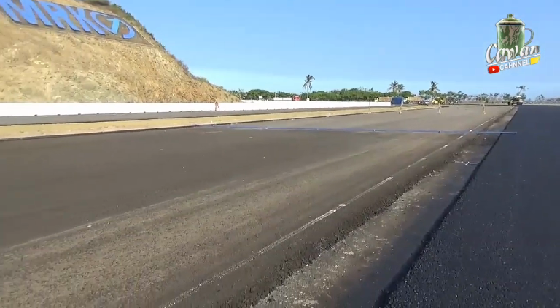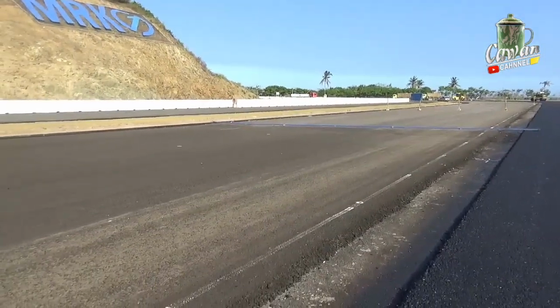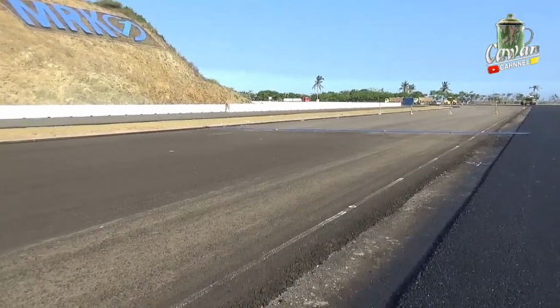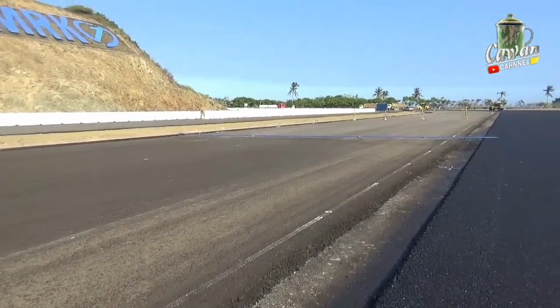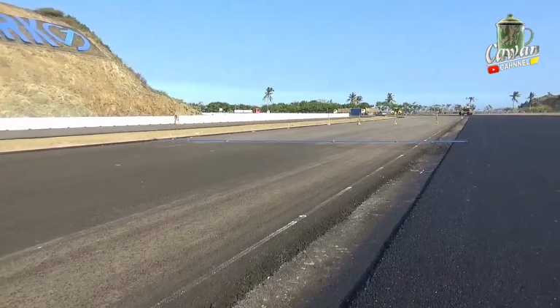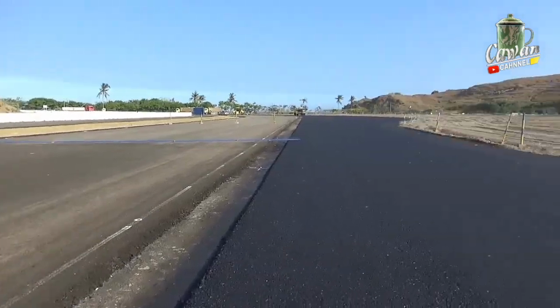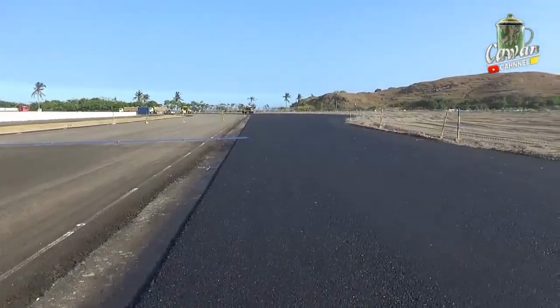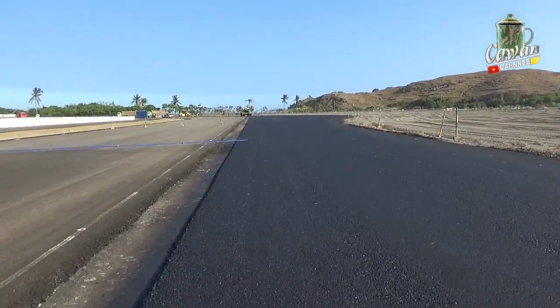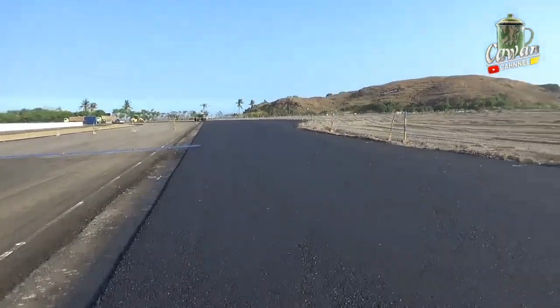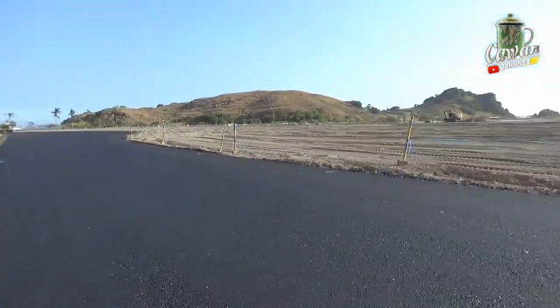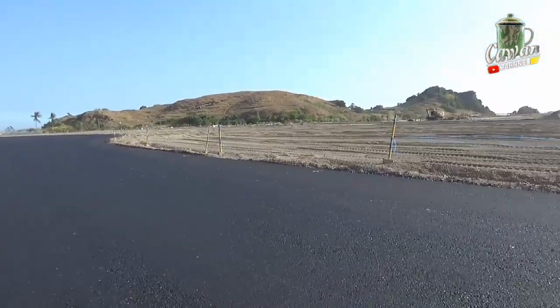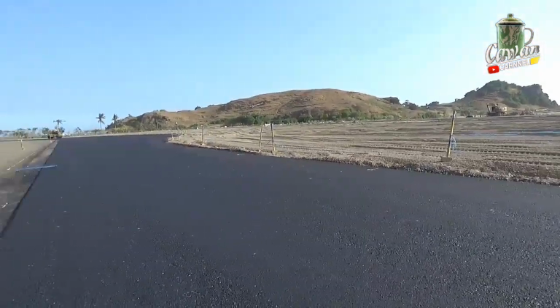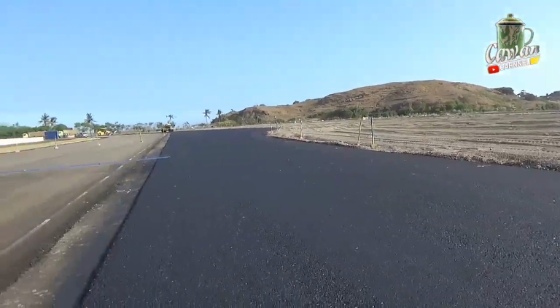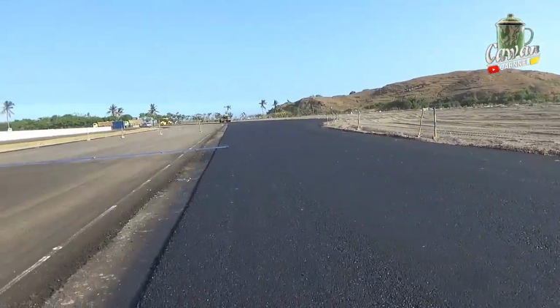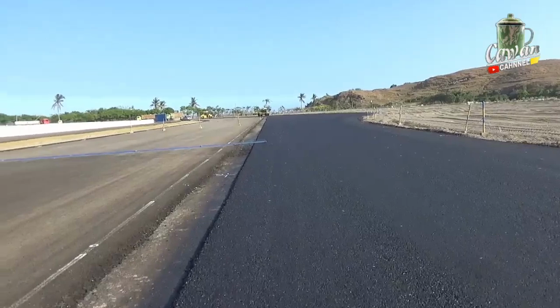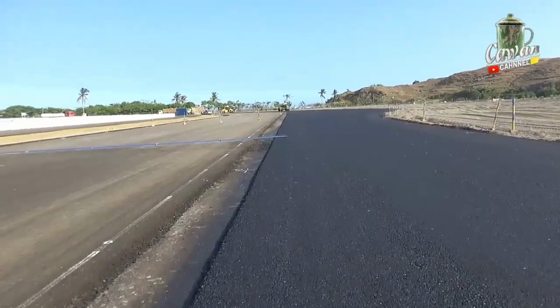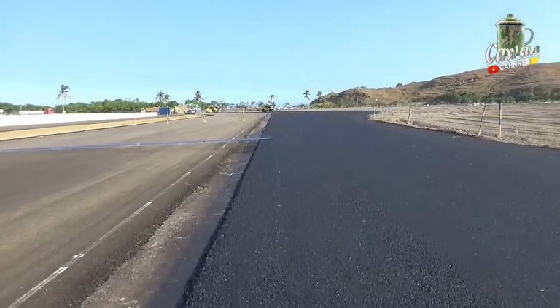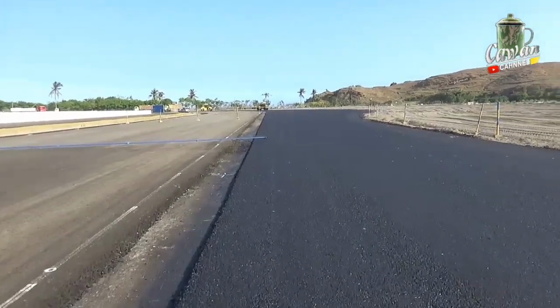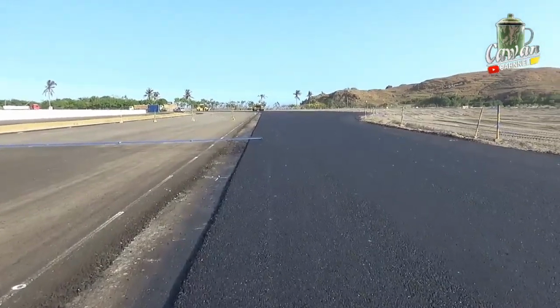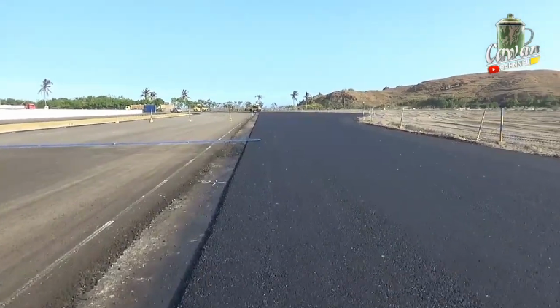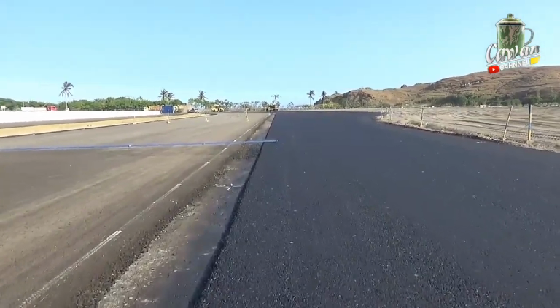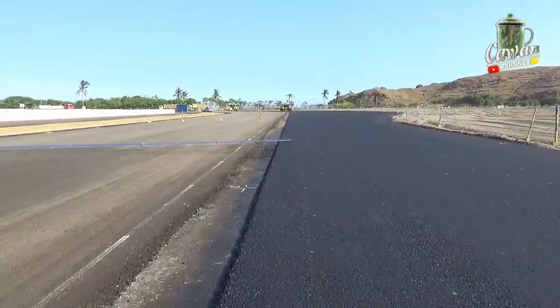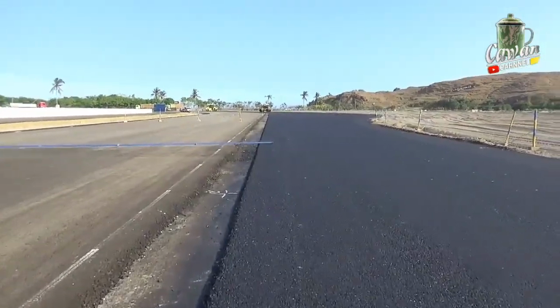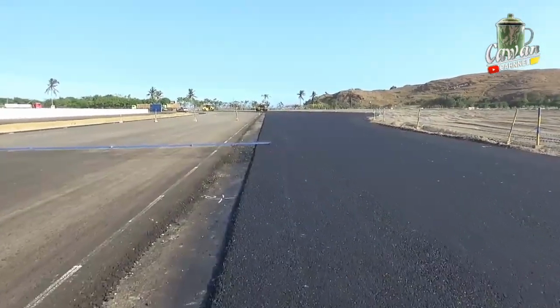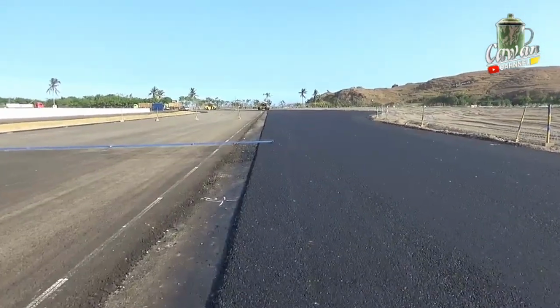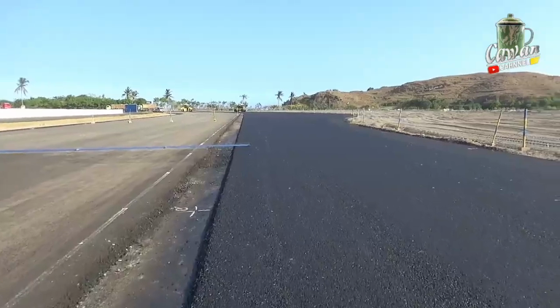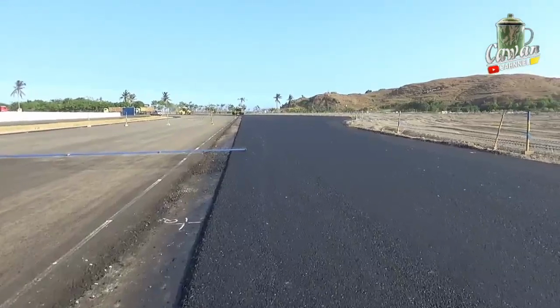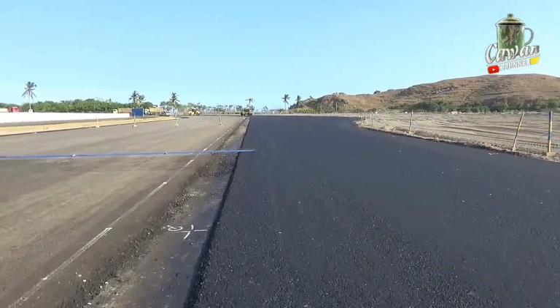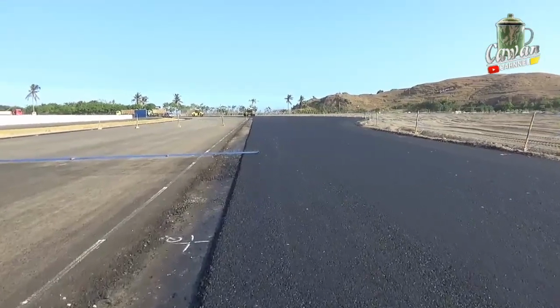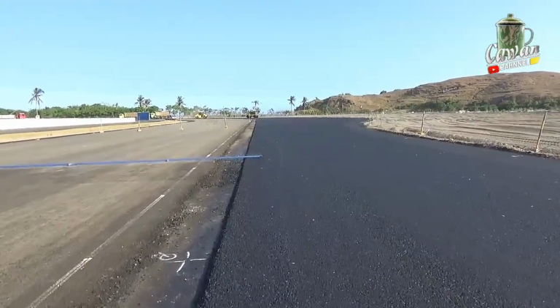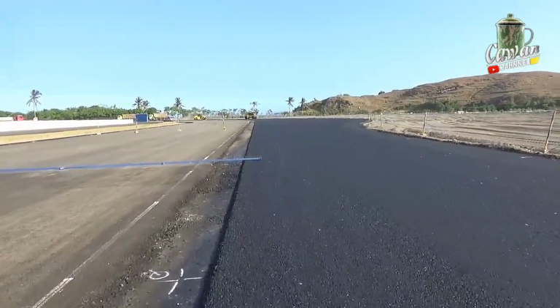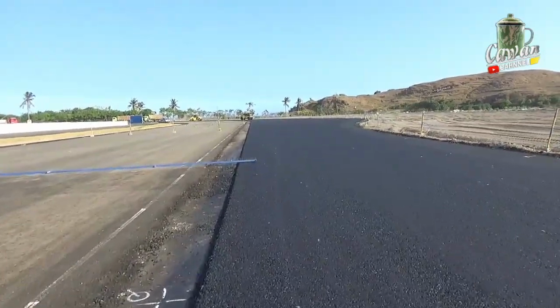This side is the track line, this is the run-off gravel — it is wide, wide, from Turn 10 to Turn 11.